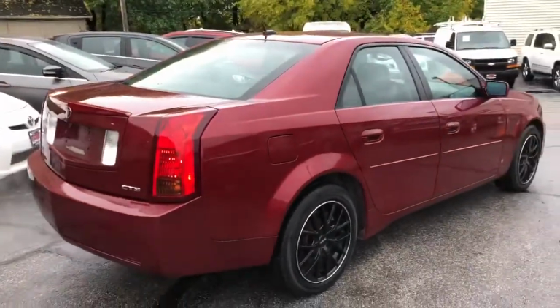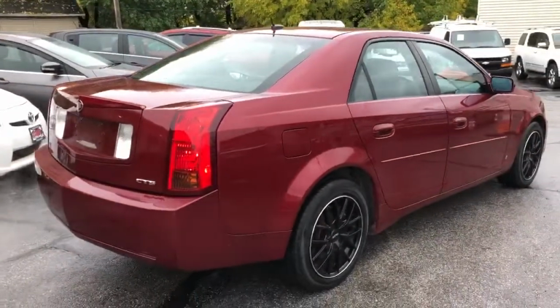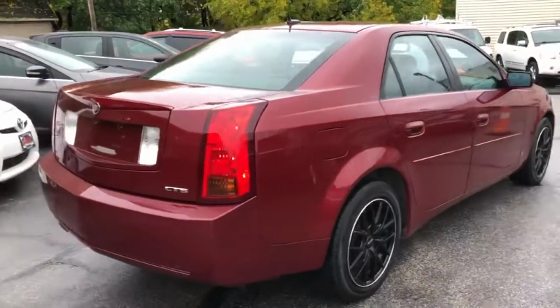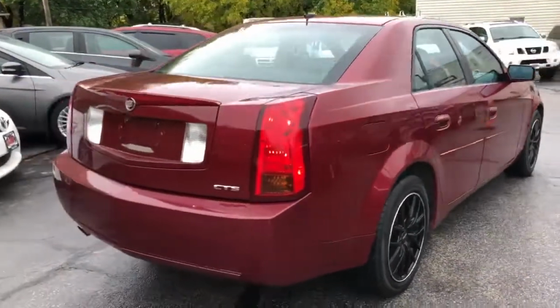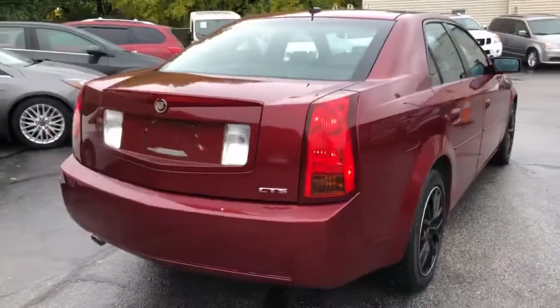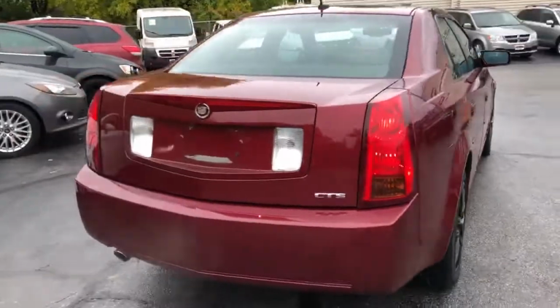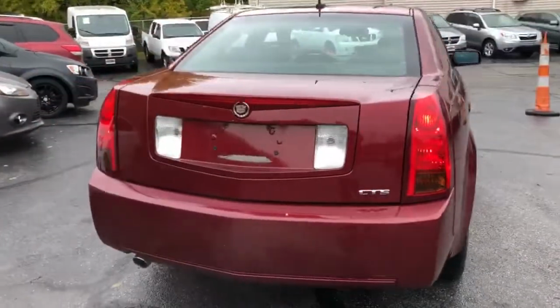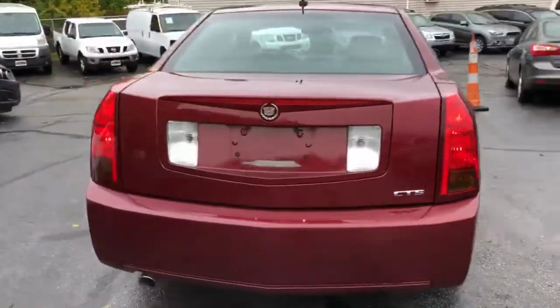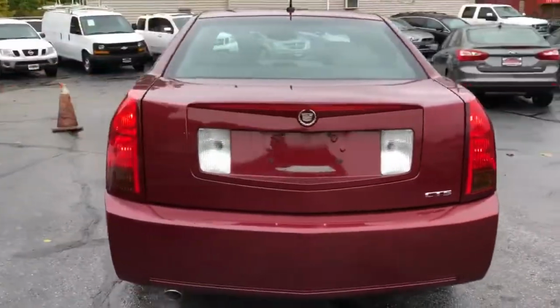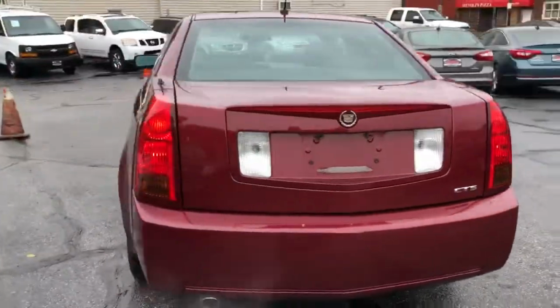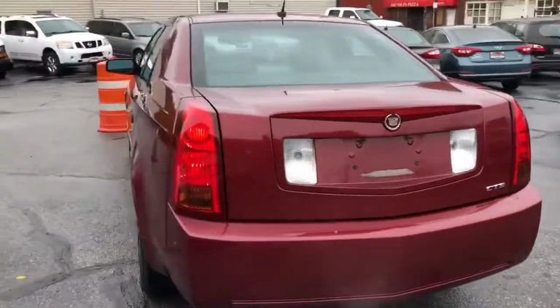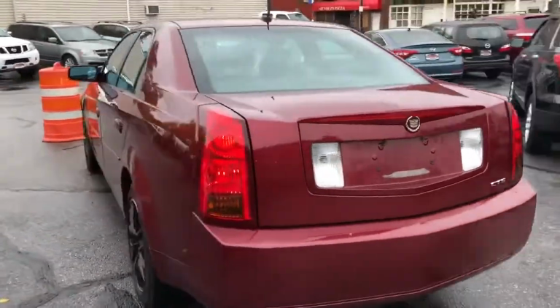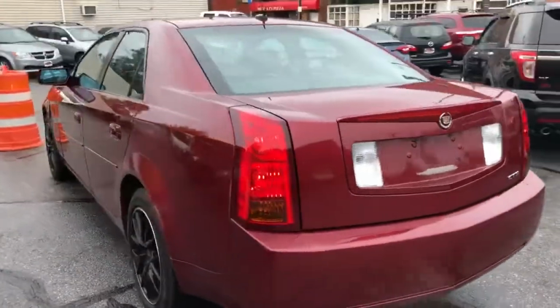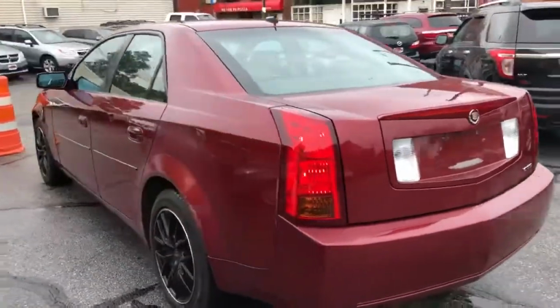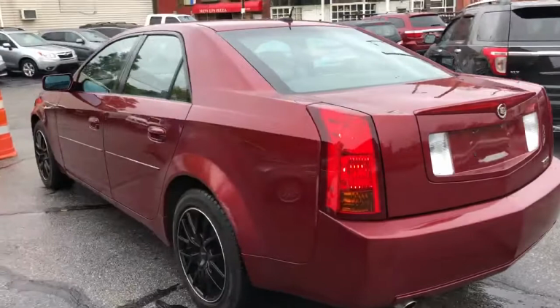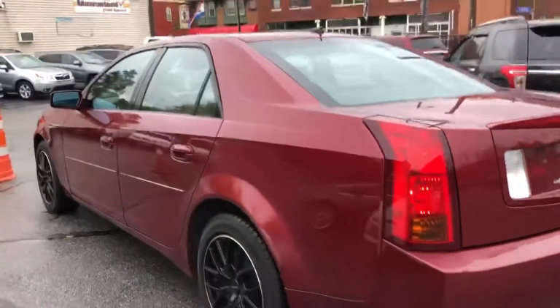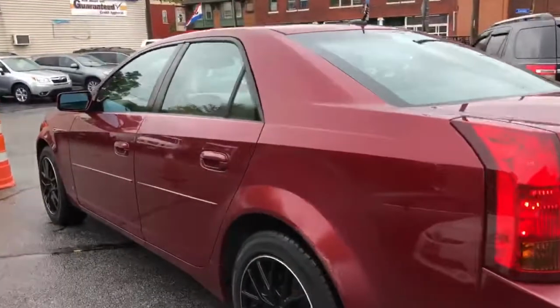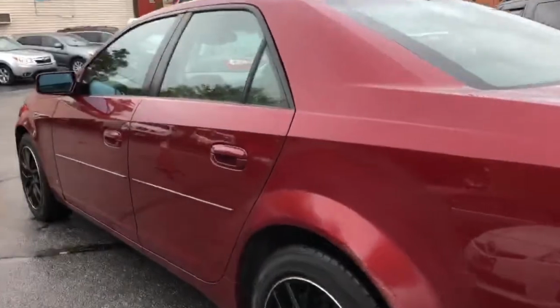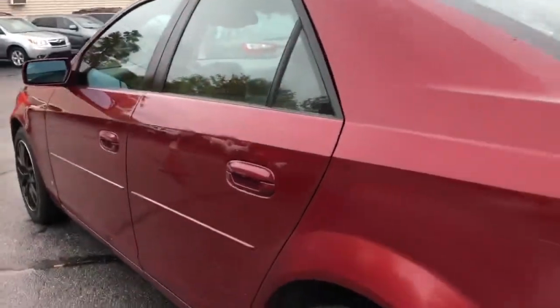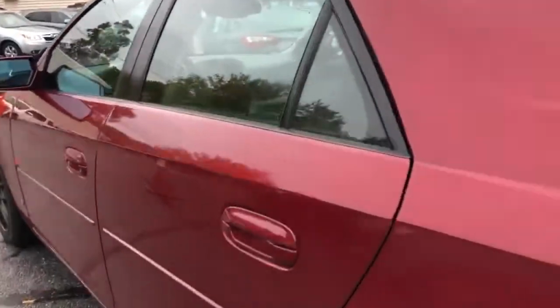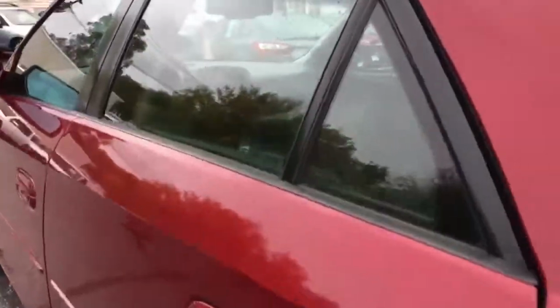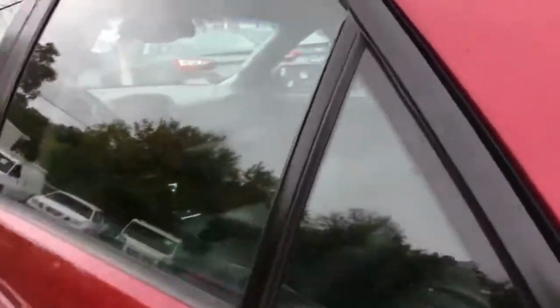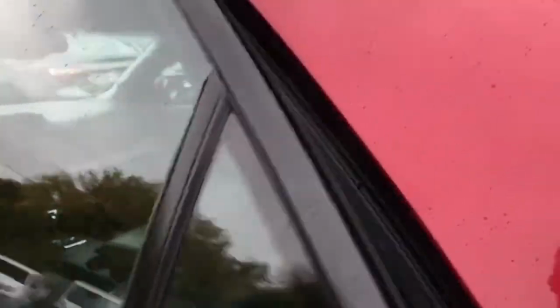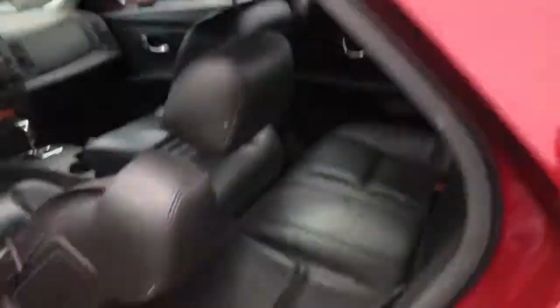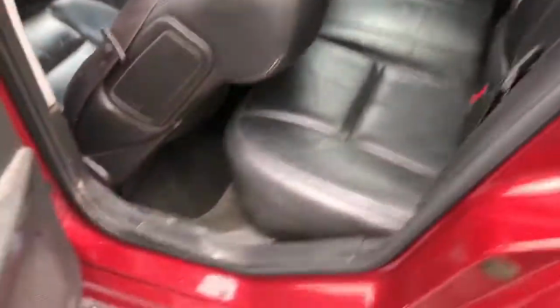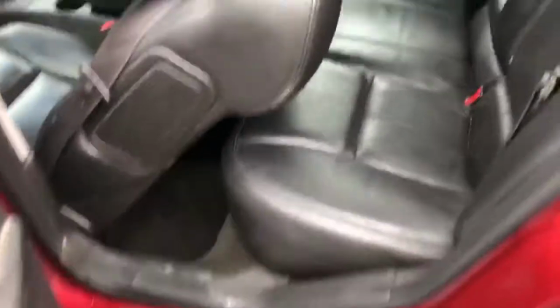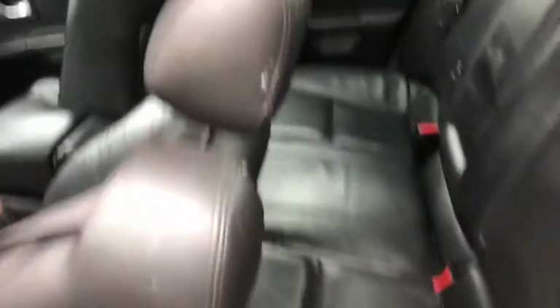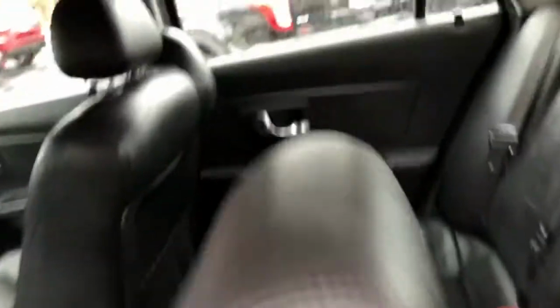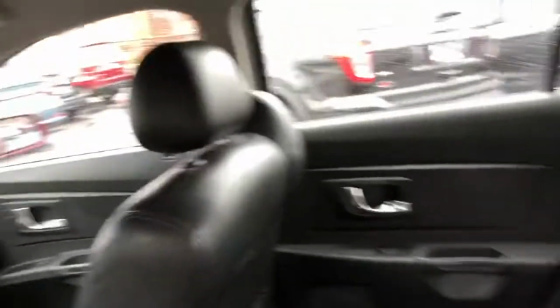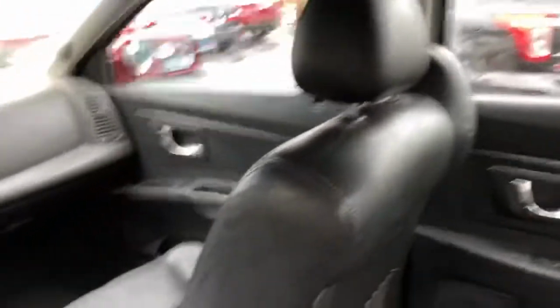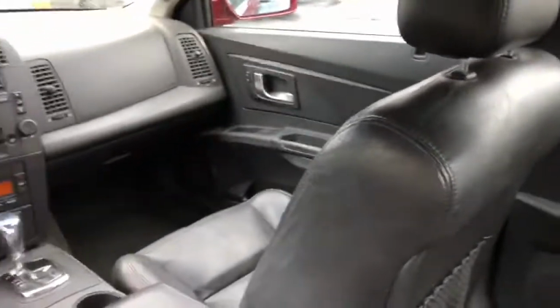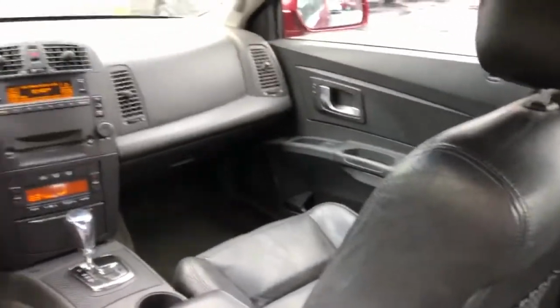This is a two owner unit with a perfect Carfax. Car's got 90,000 miles on it, runs like a top, starts up every time, no engine lights, aftermarket set of wheels, good tires, good brakes, black leather, heat works fantastic.